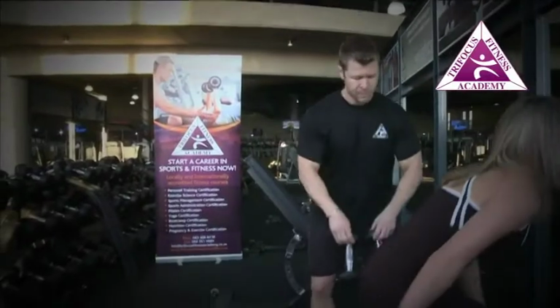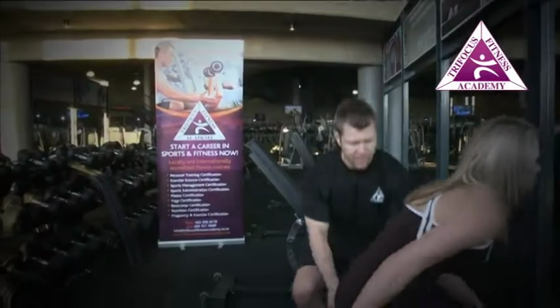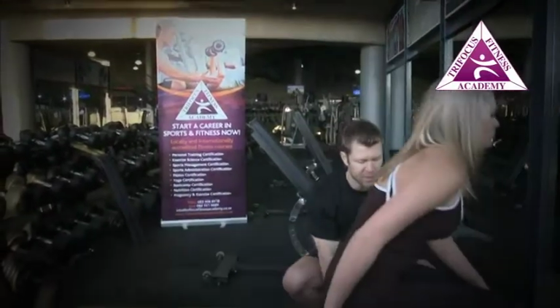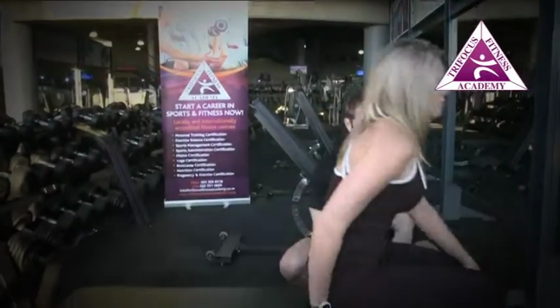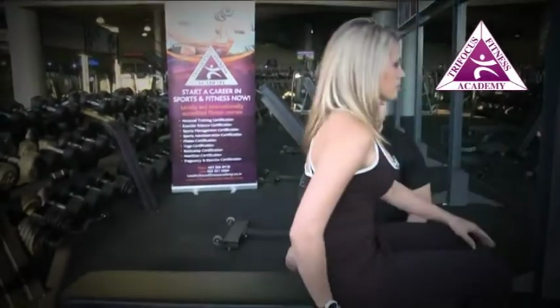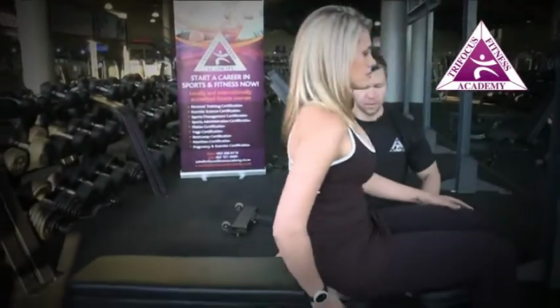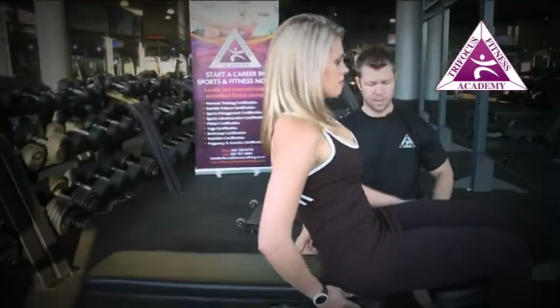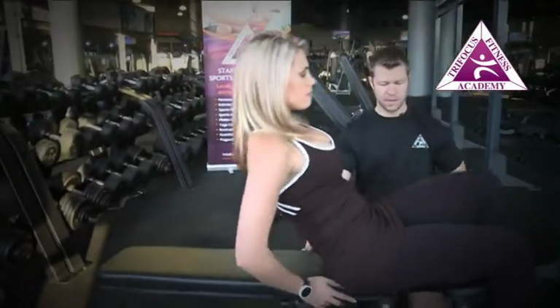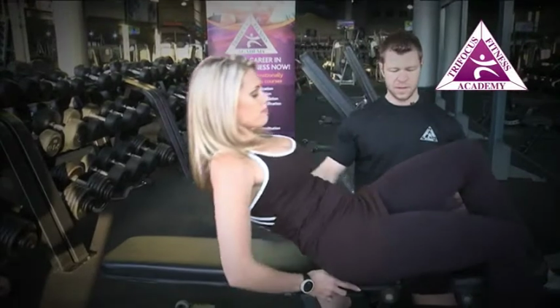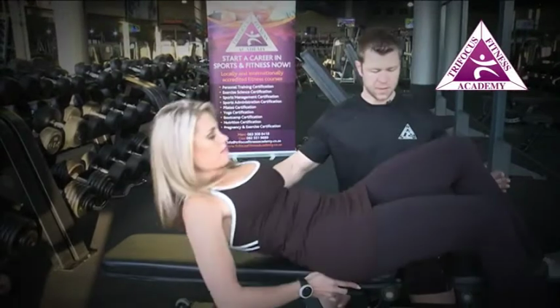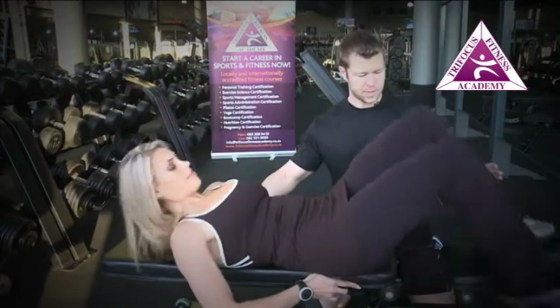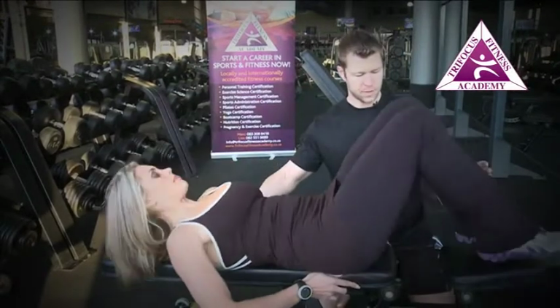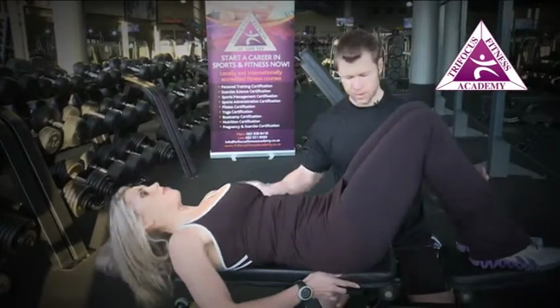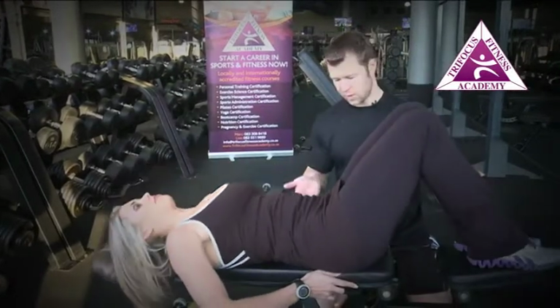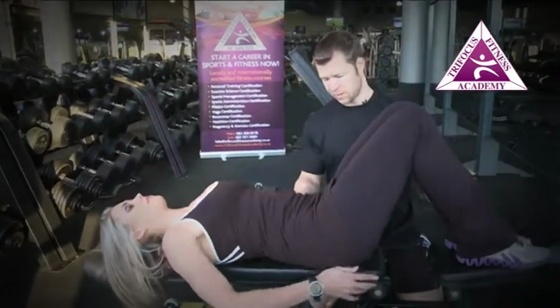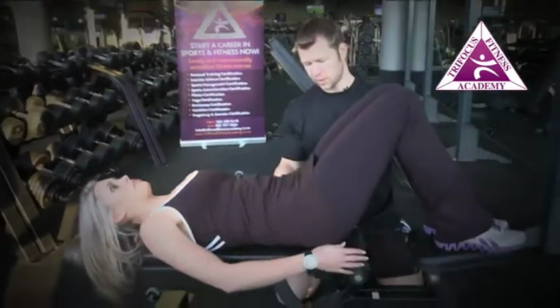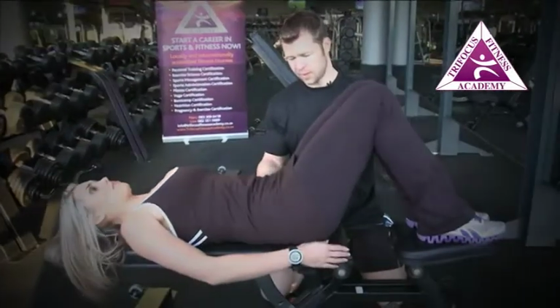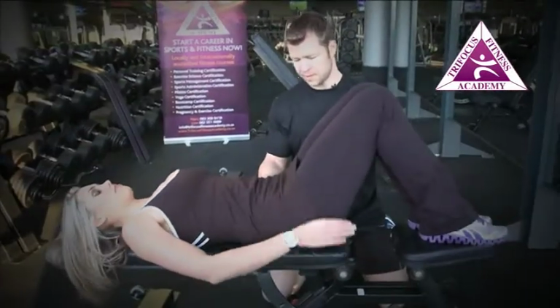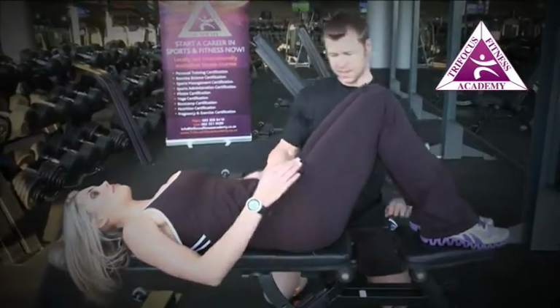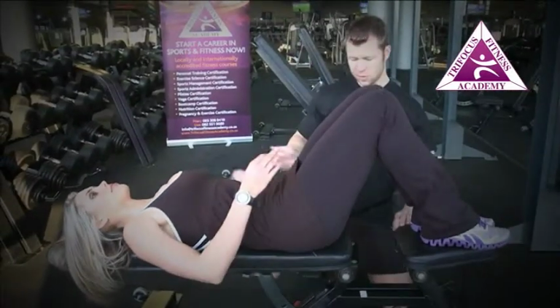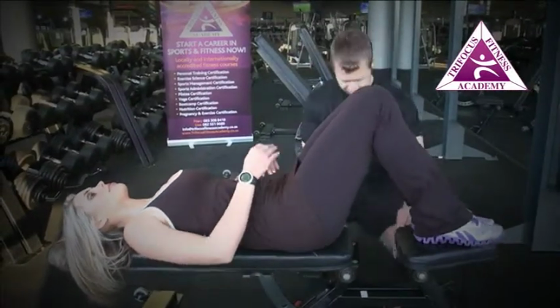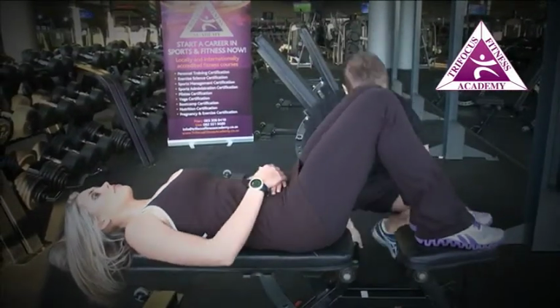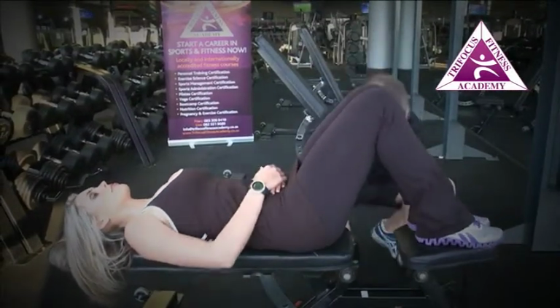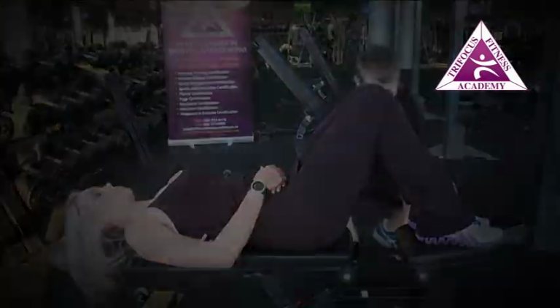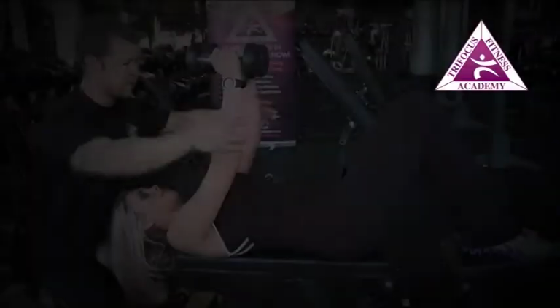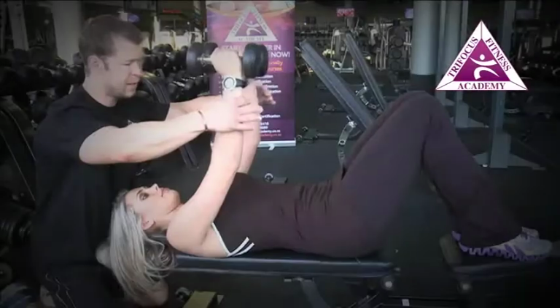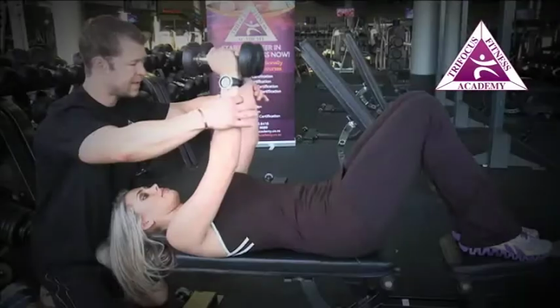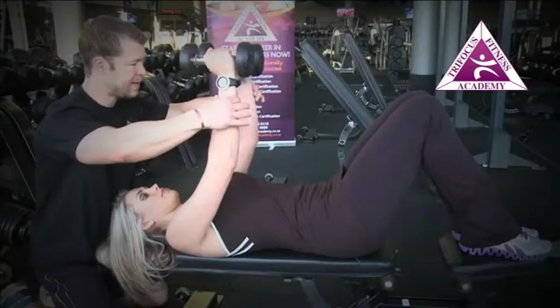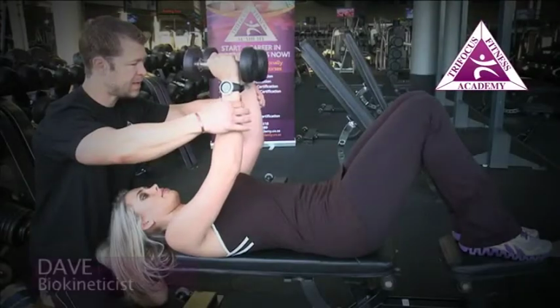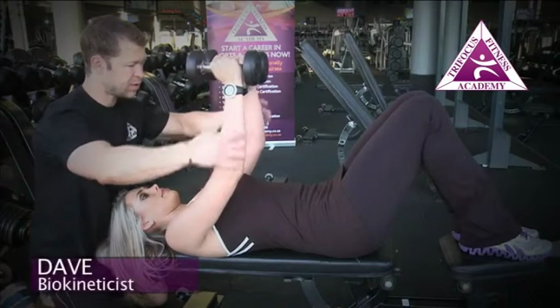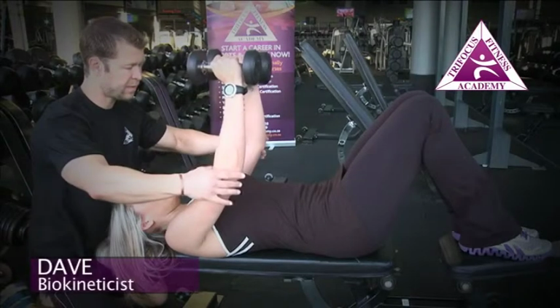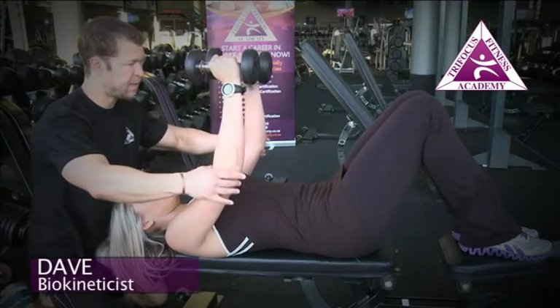Get yourself nice and comfortable on your back. Feet have popped up onto the bench. This also helps to make sure that your lumbar spine stays neutral — there's no pressure on the back. I want the elbow slightly bent just to soften the elbow.